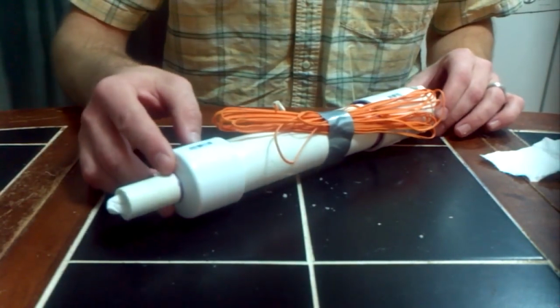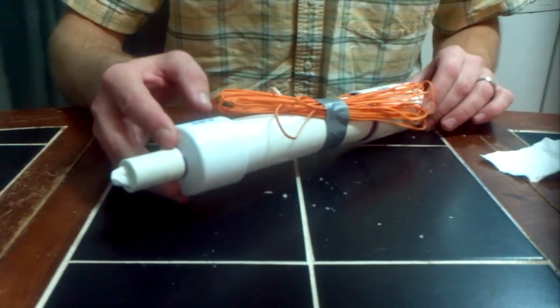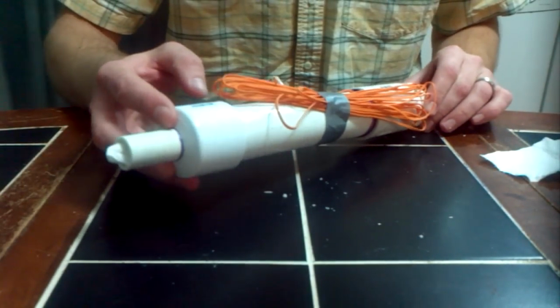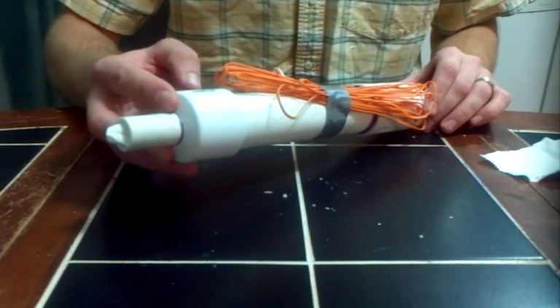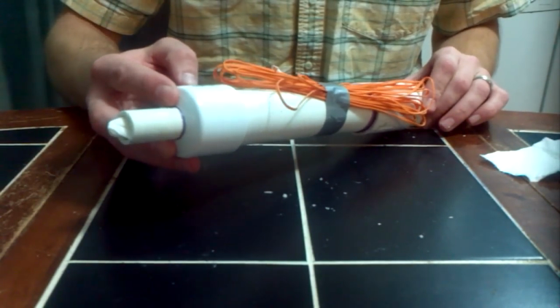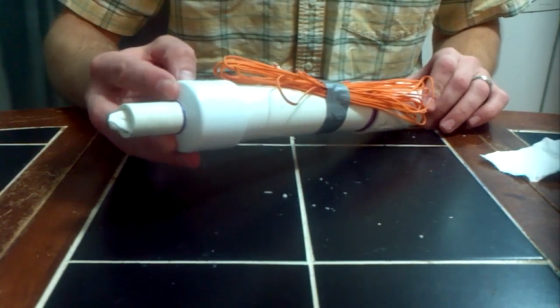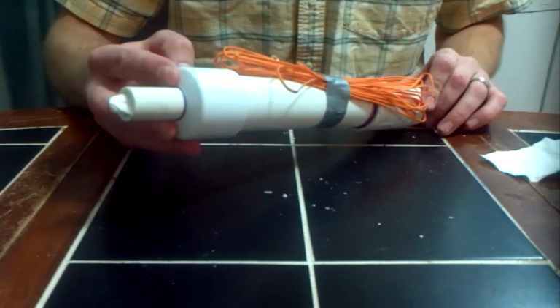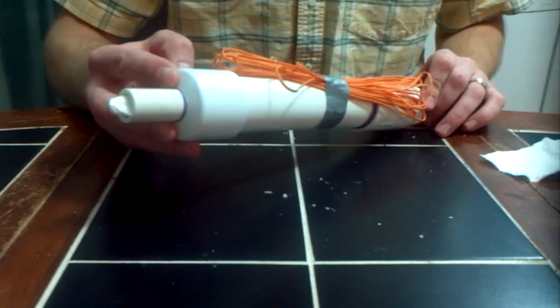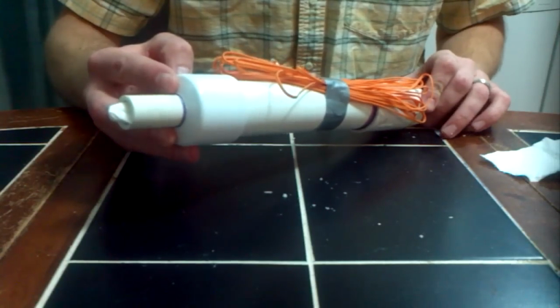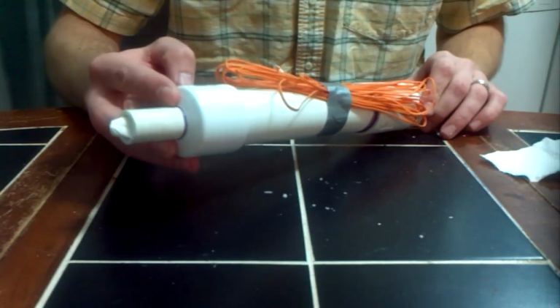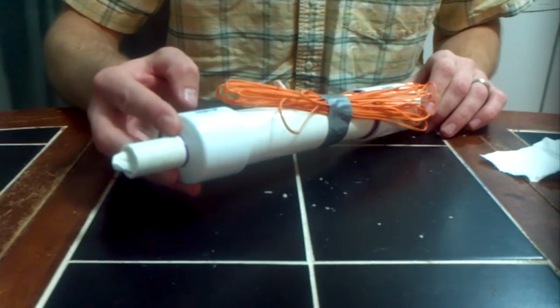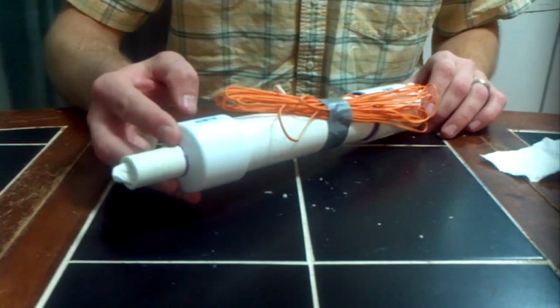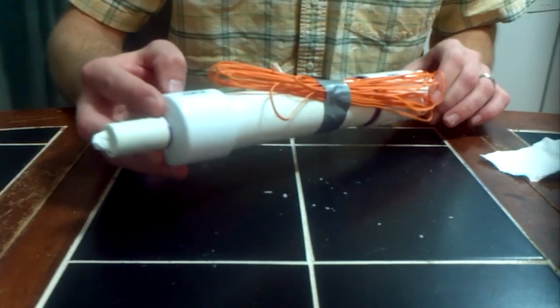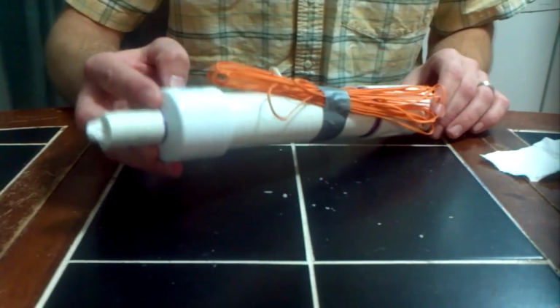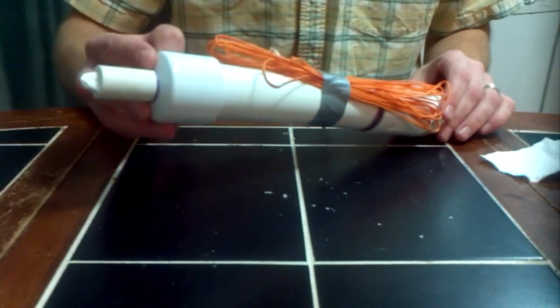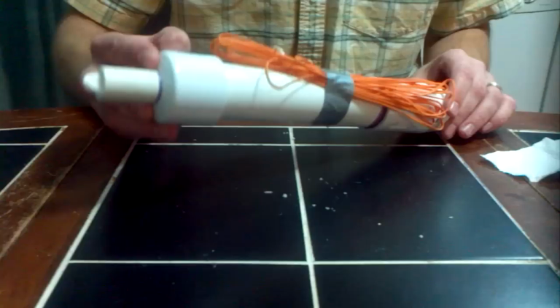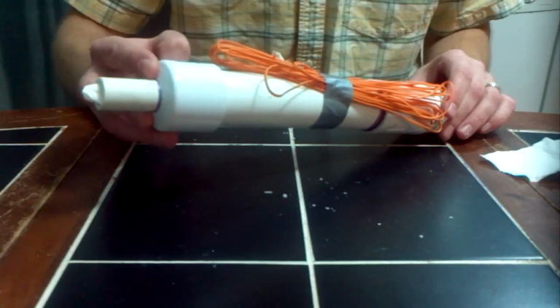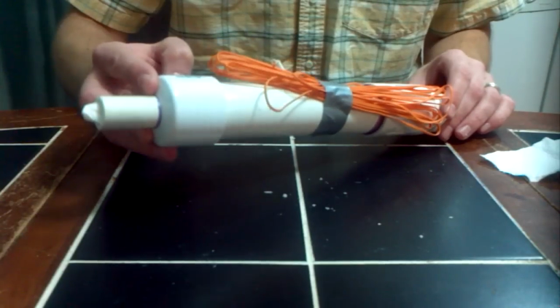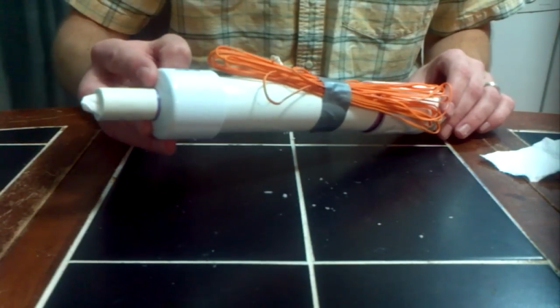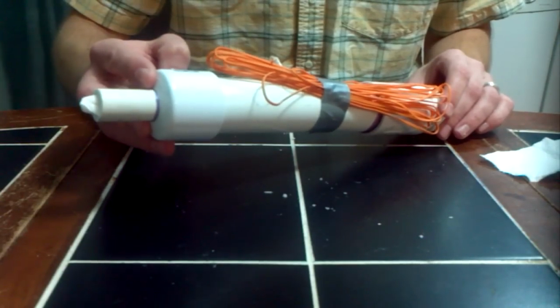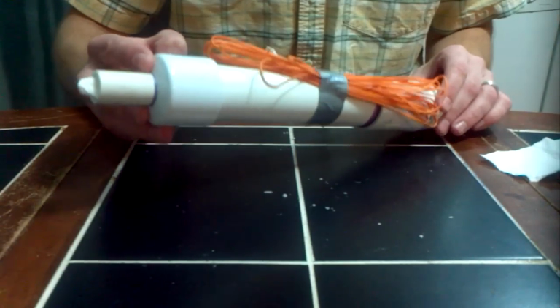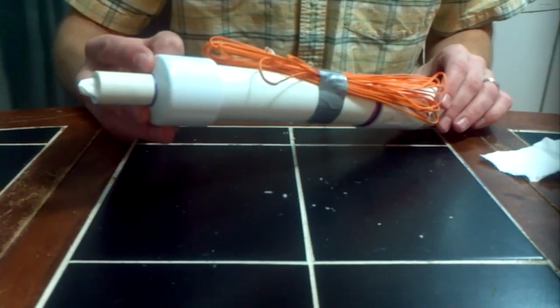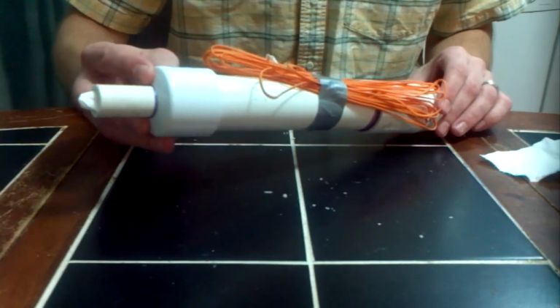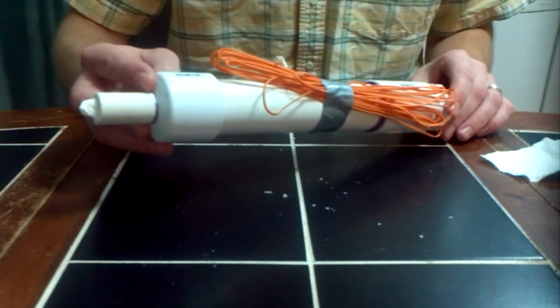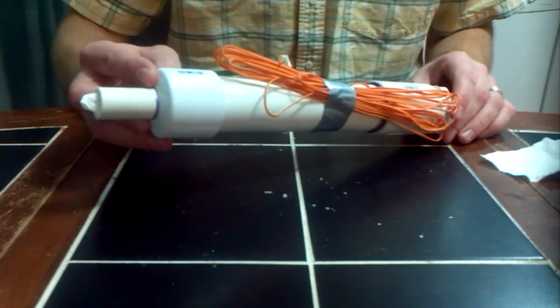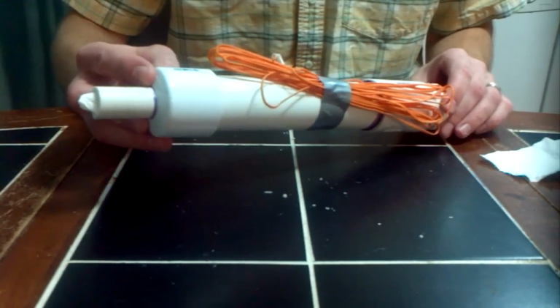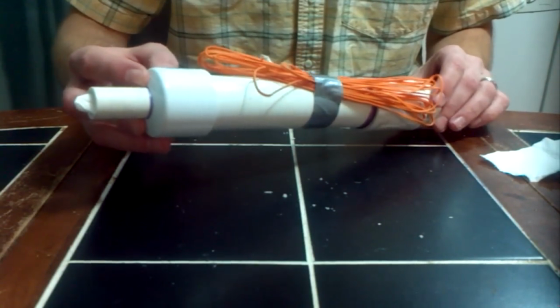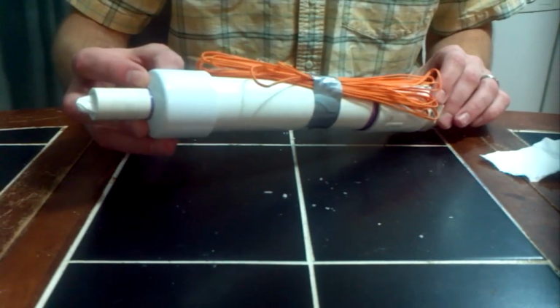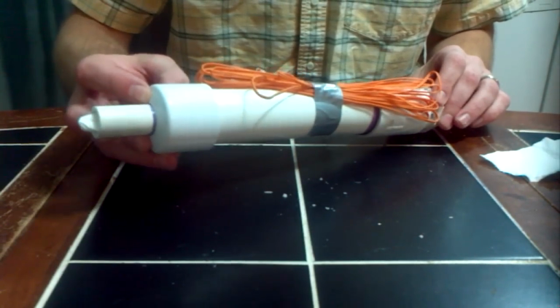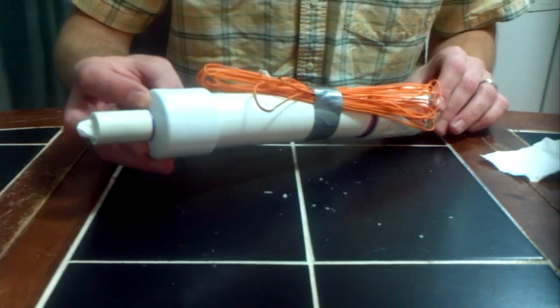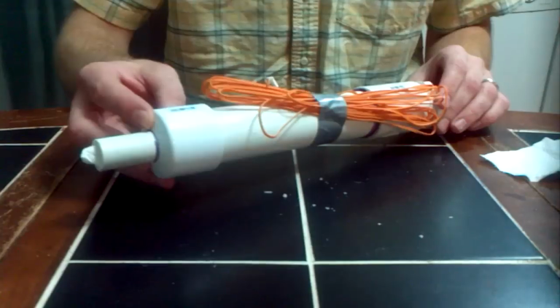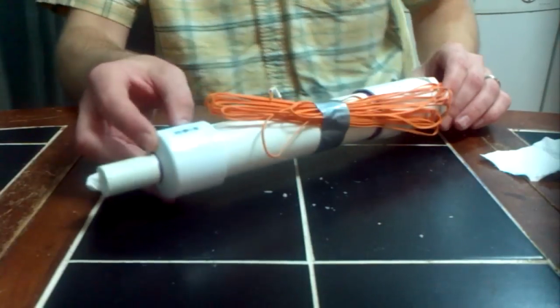The next video will have to do with static tests, which I'm hoping to get done tomorrow. It won't be this motor because this is actually going to be our launch motor. Don't forget to rate, comment, and subscribe — I hope you enjoy the video.